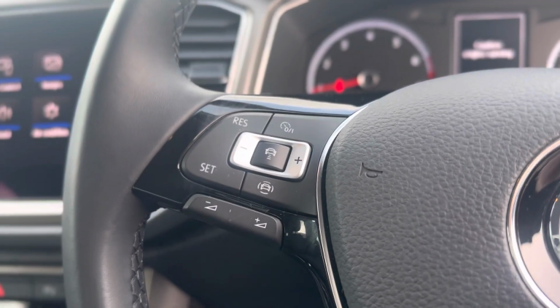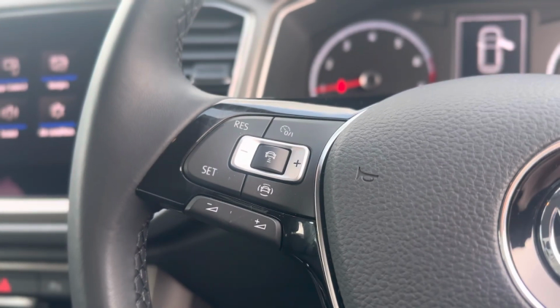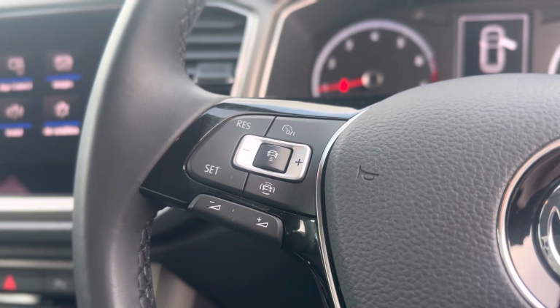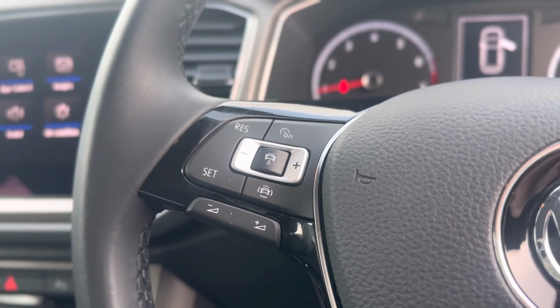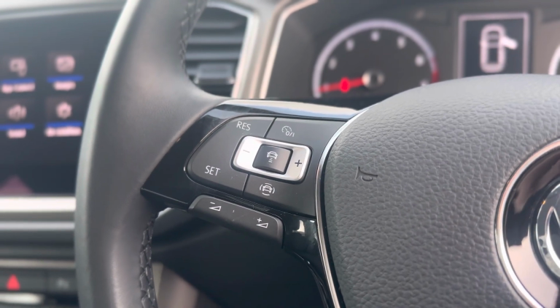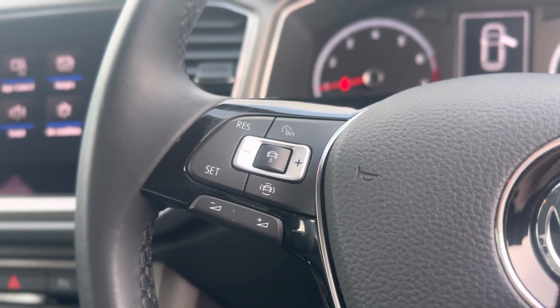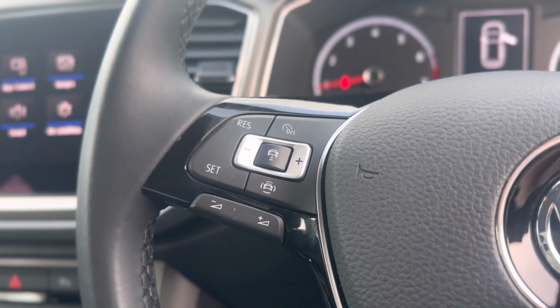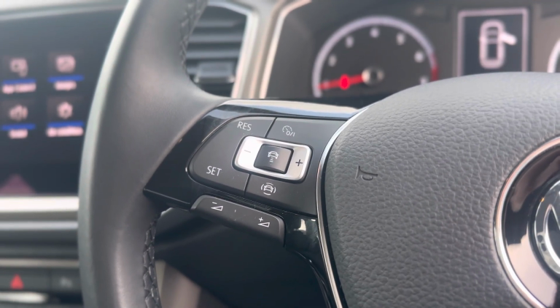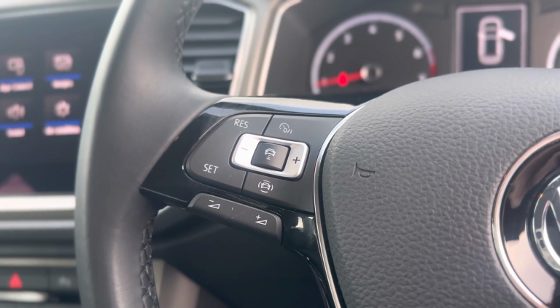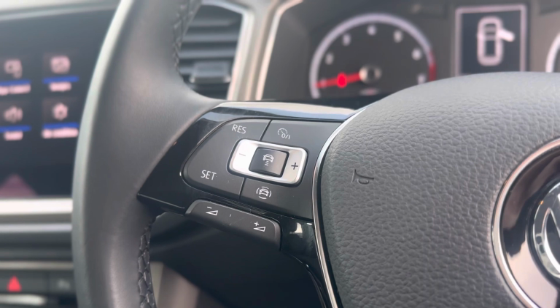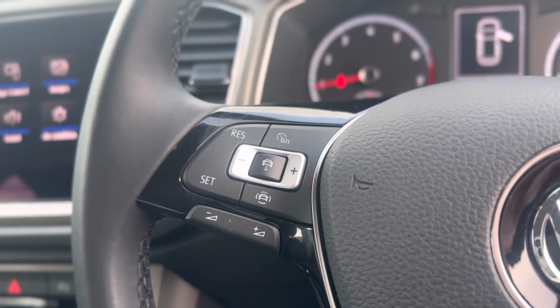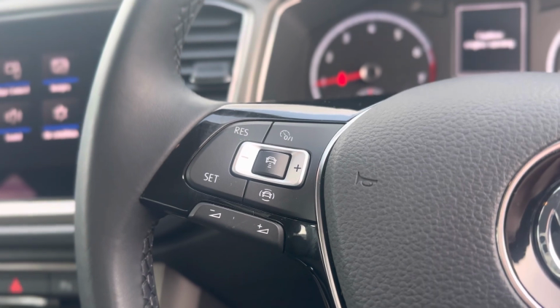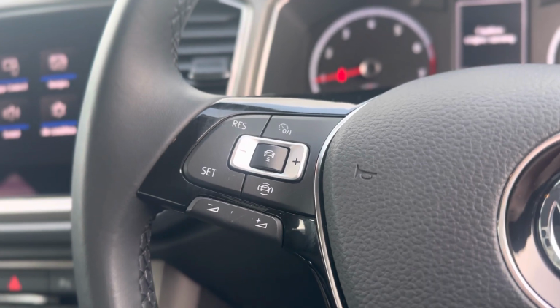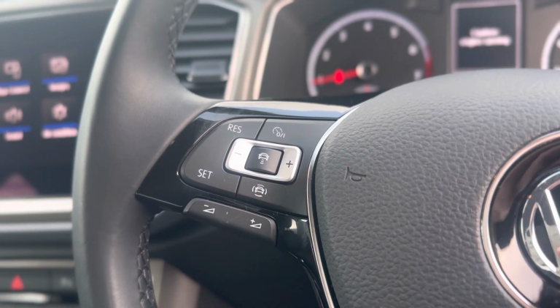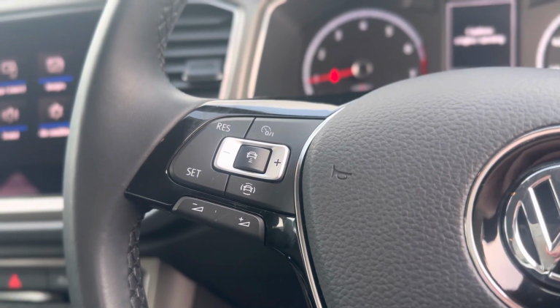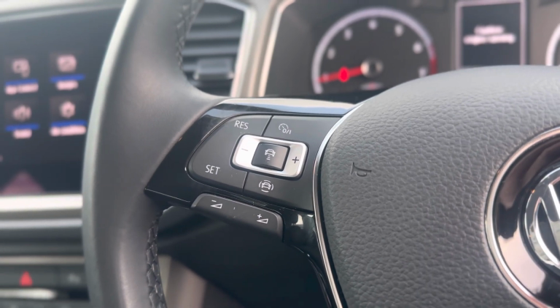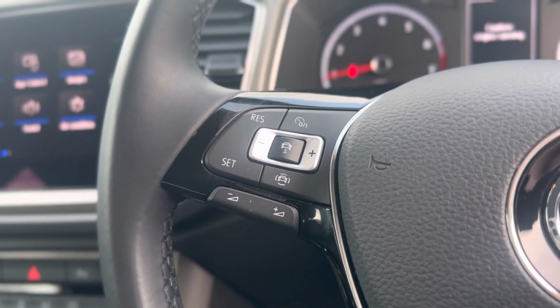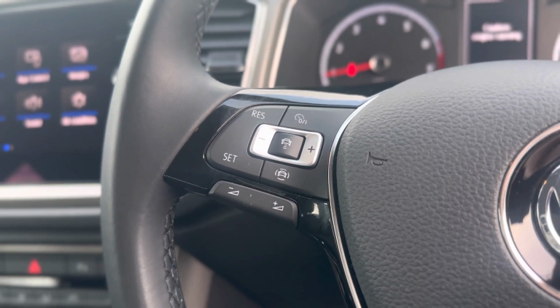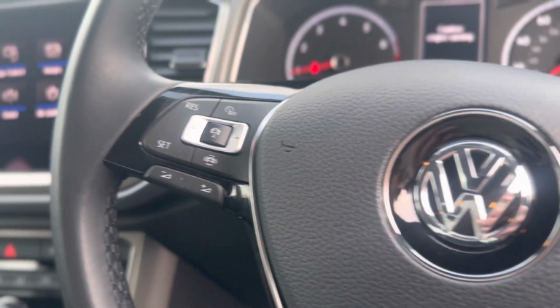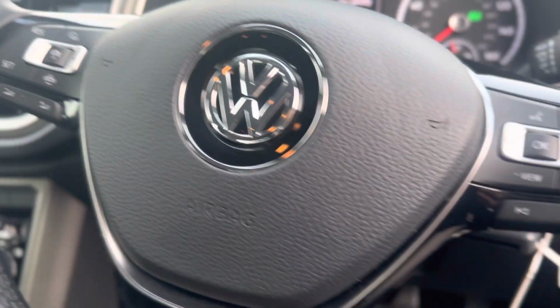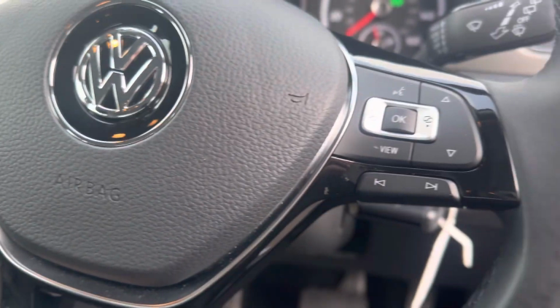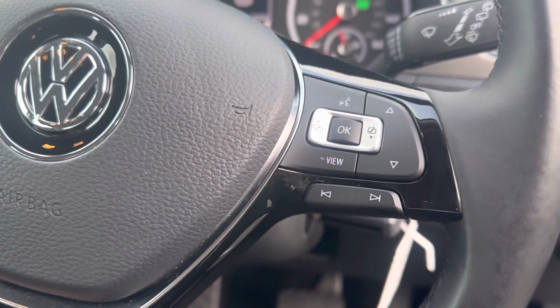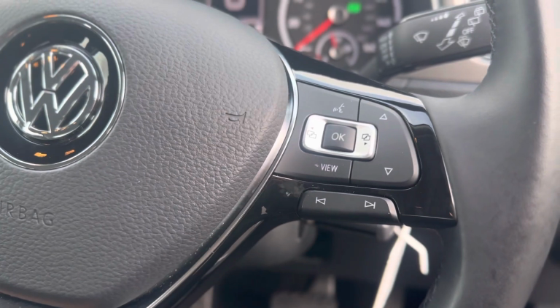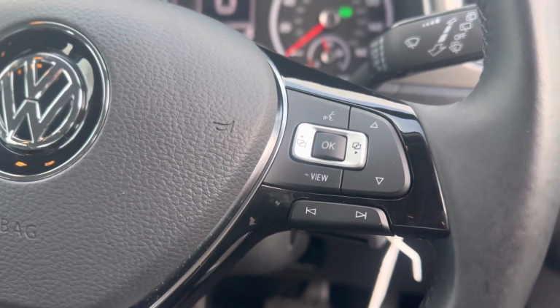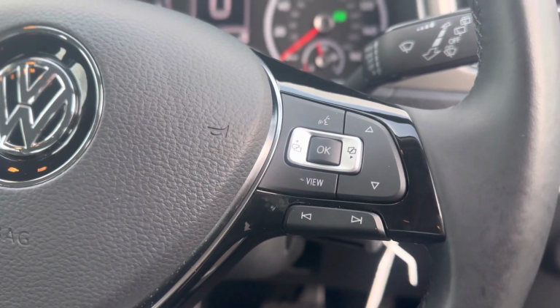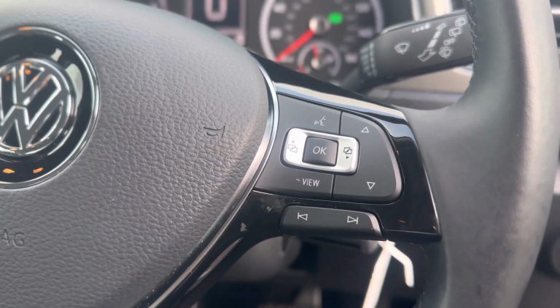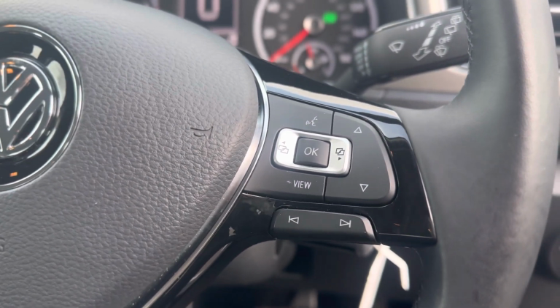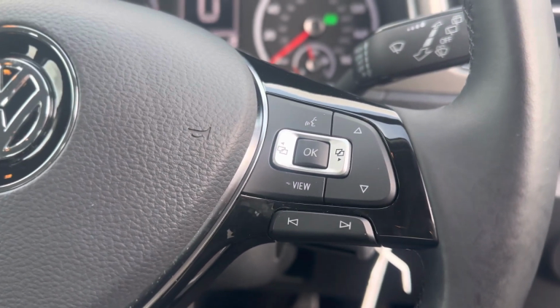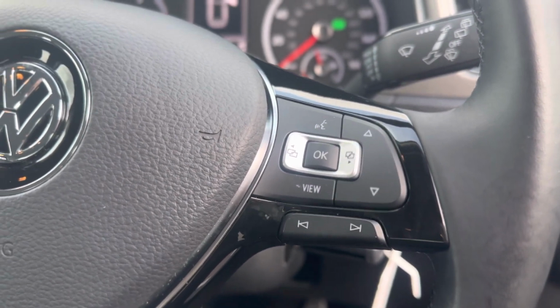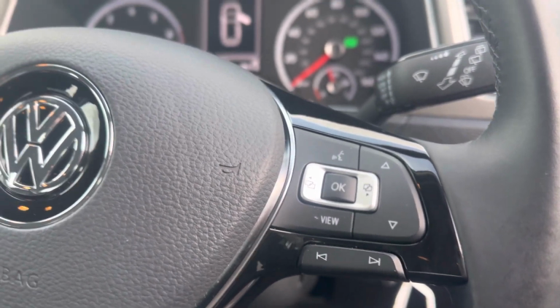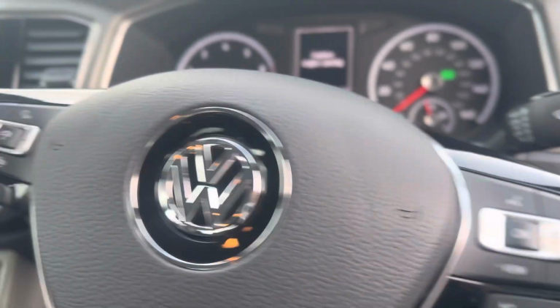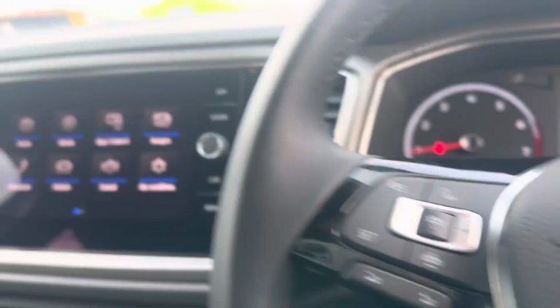Cruise control function on the left of the steering wheel, and it also has the adaptive cruise control as well as the volume control on the left. And the view function and voice control on the right of the steering wheel.